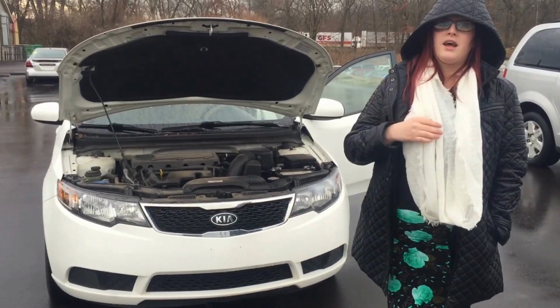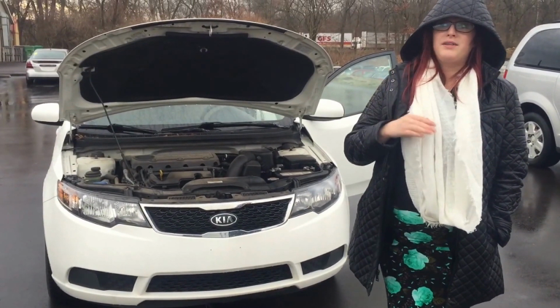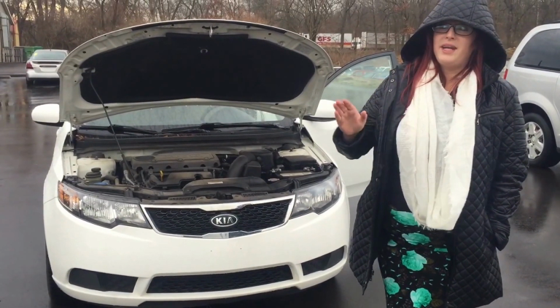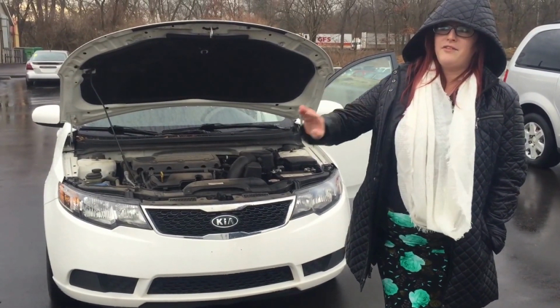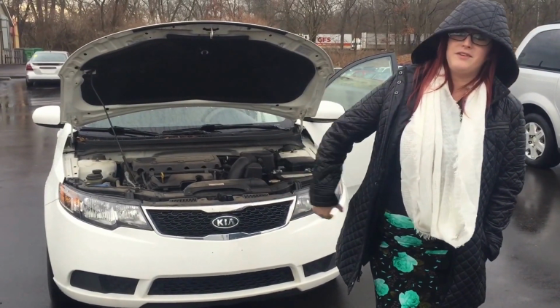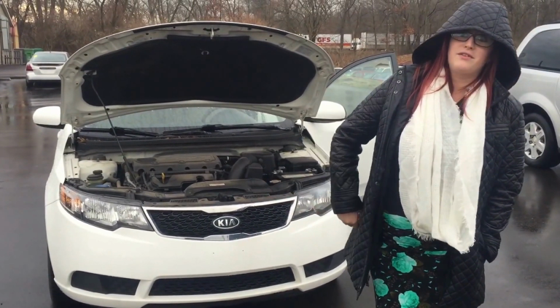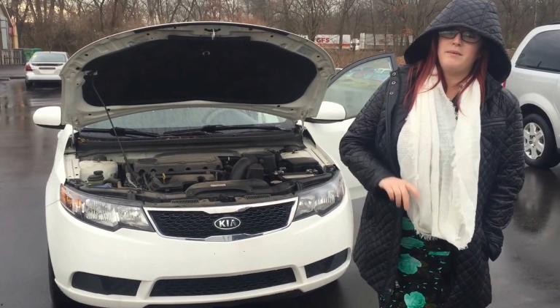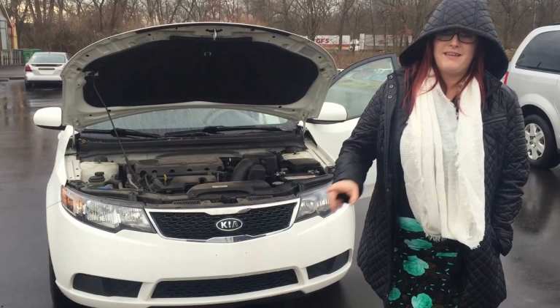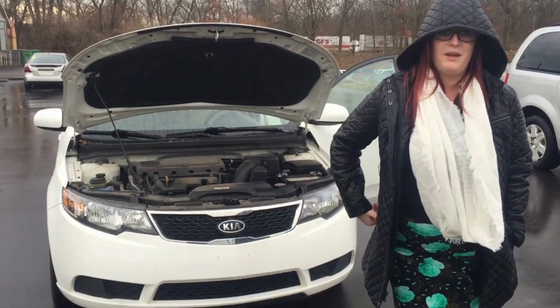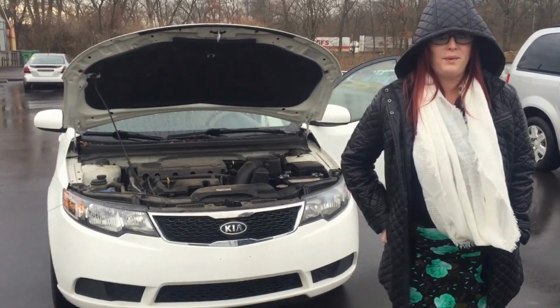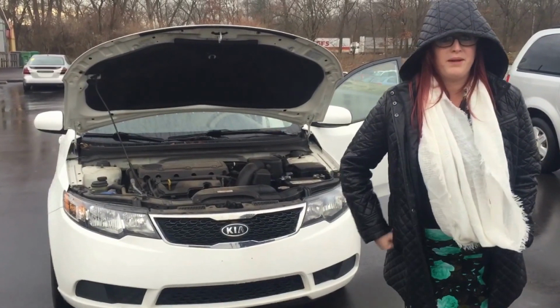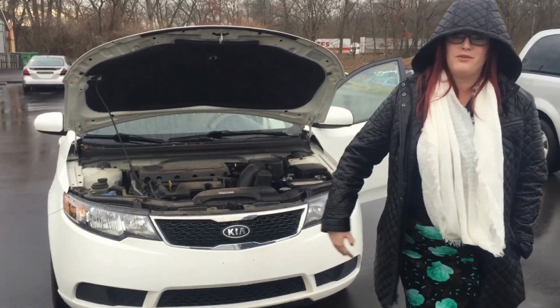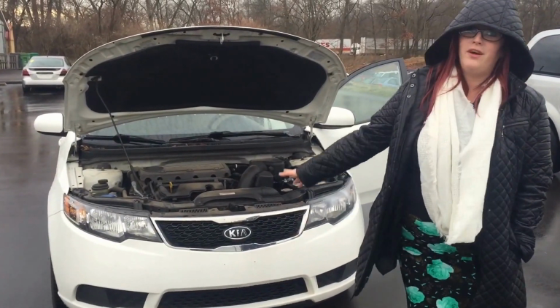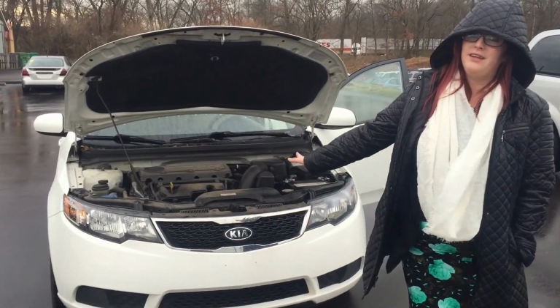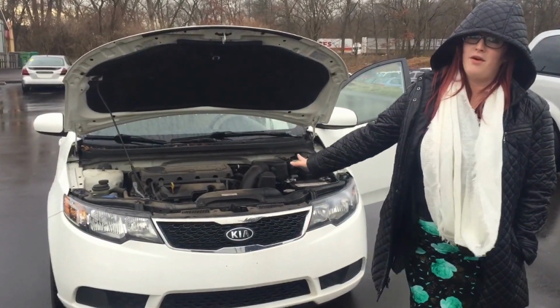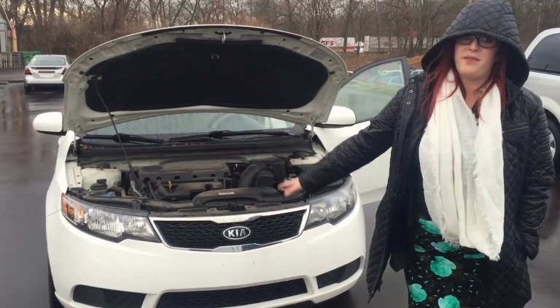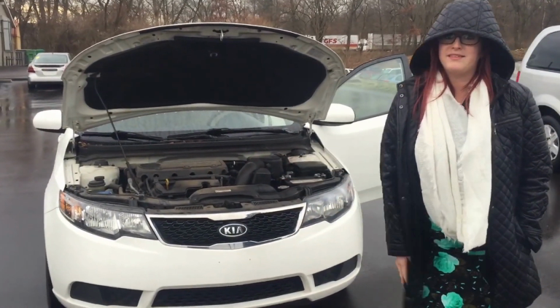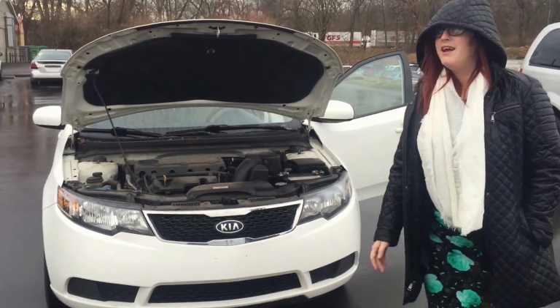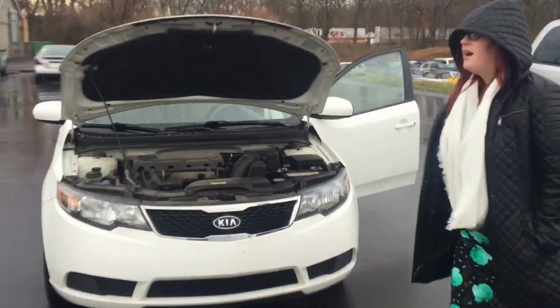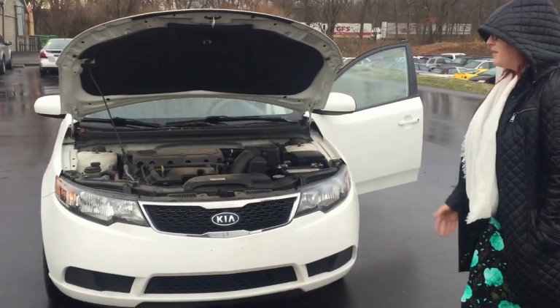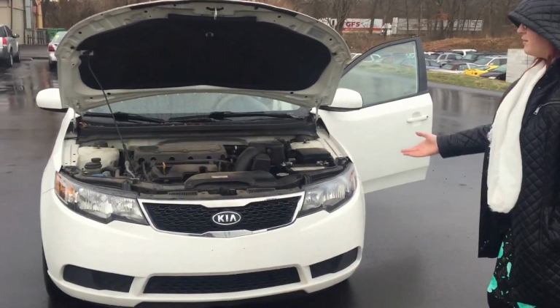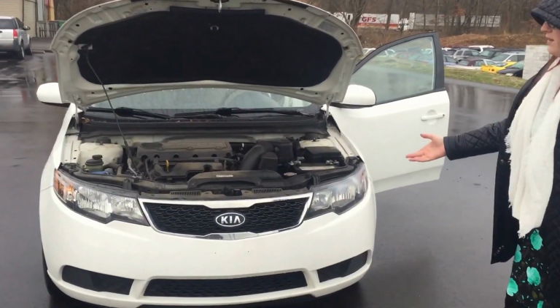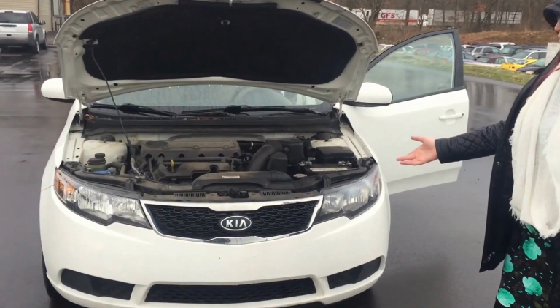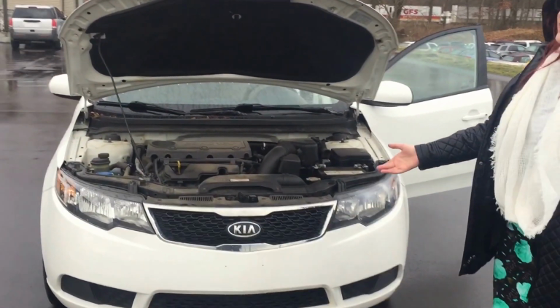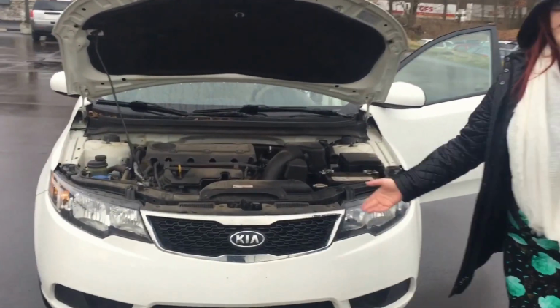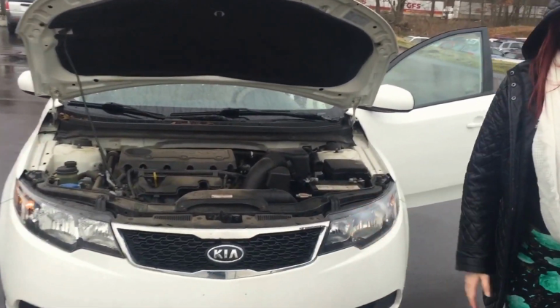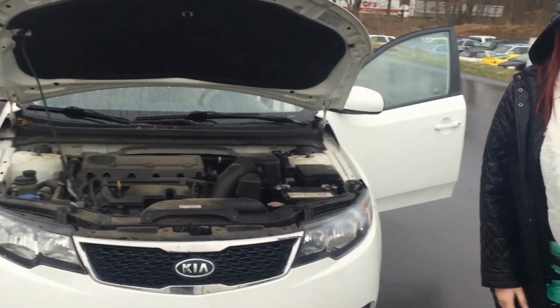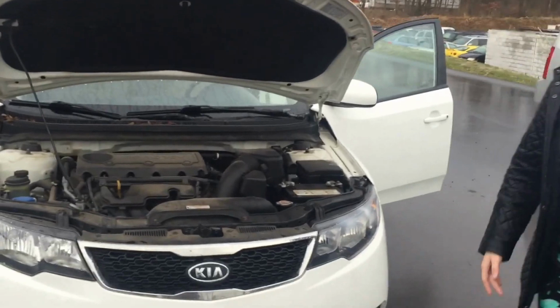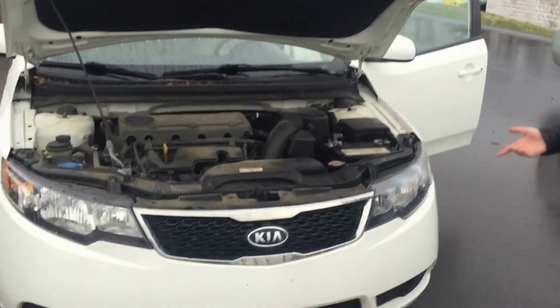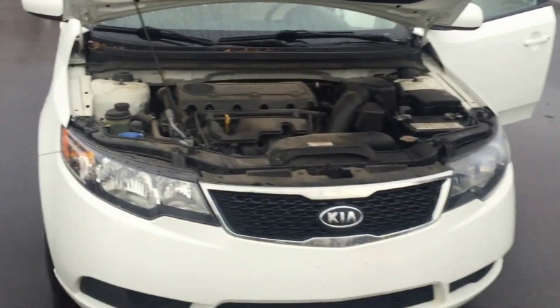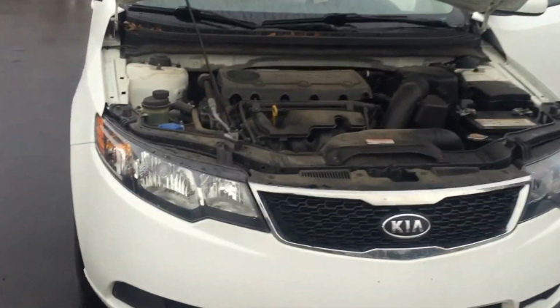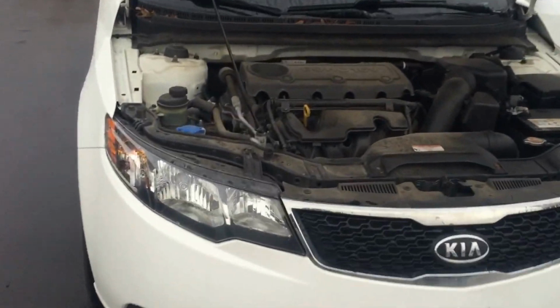Now, it's raining and freezing, so I'm going to make this kind of quick, but I'm going to show you all you need to know about this. This is a 2012 Kia Forte. It's got a four-cylinder engine.